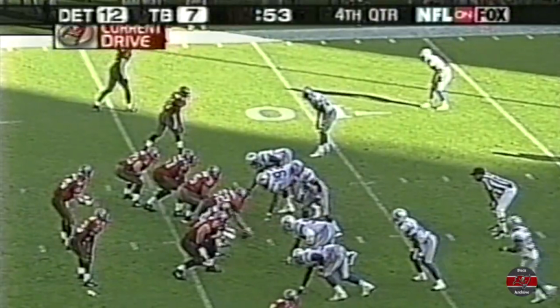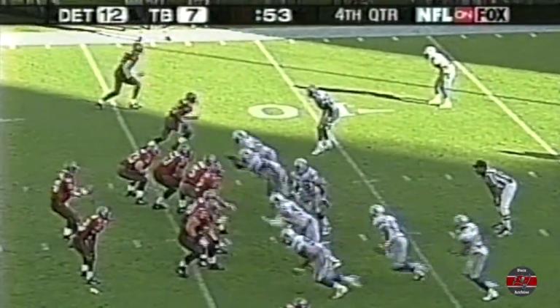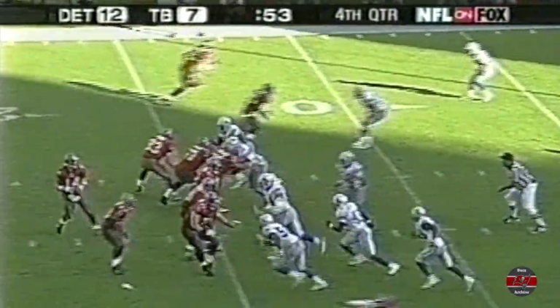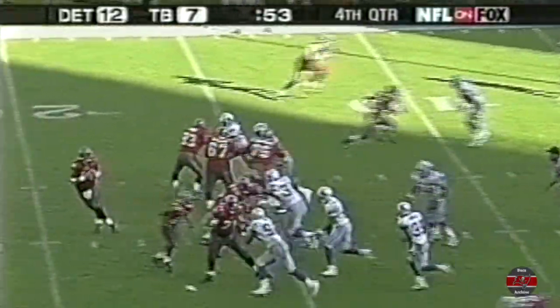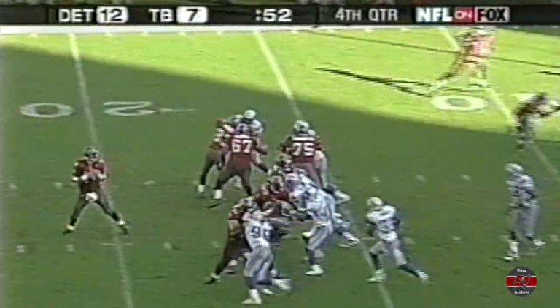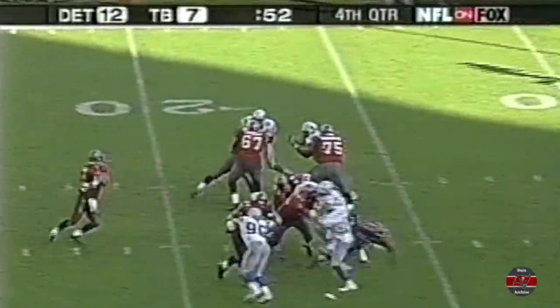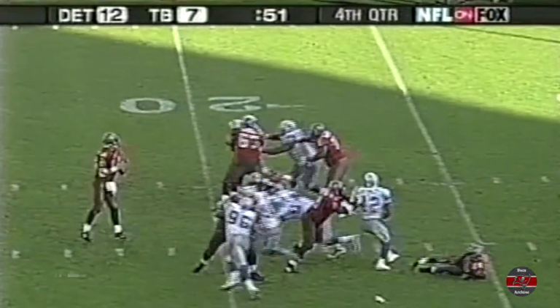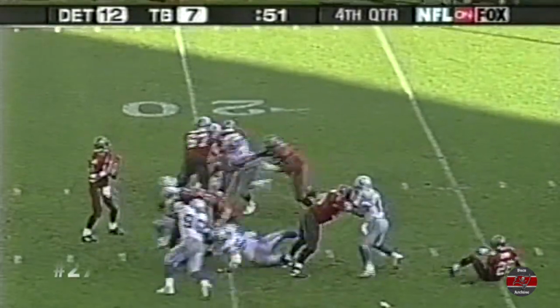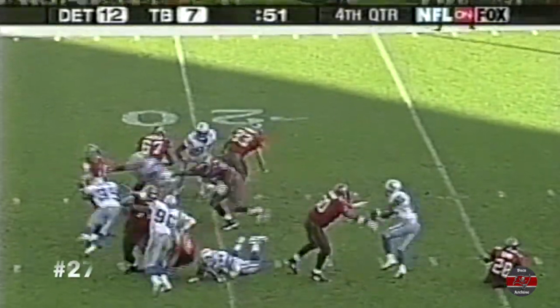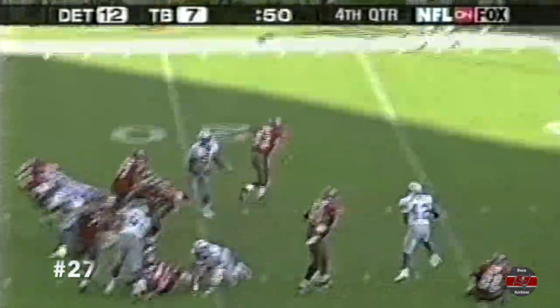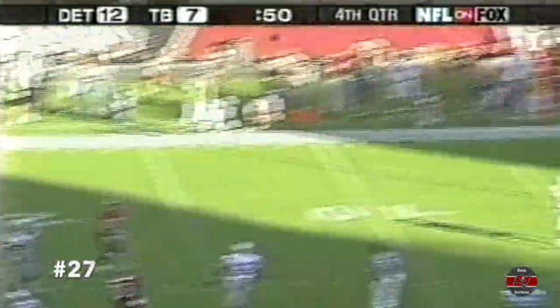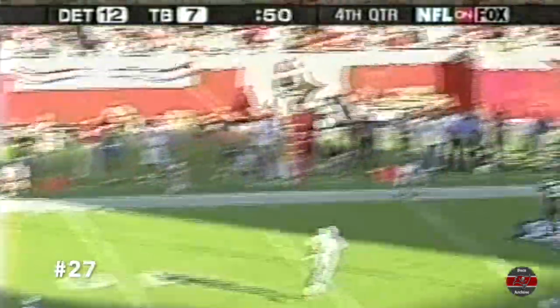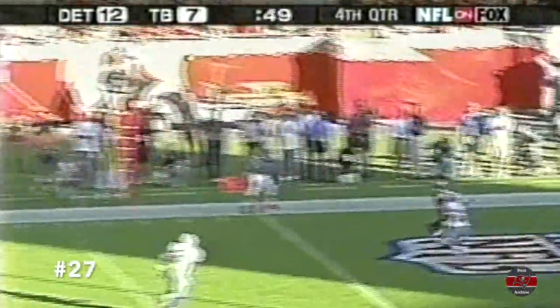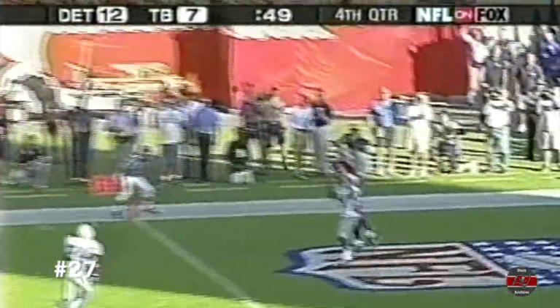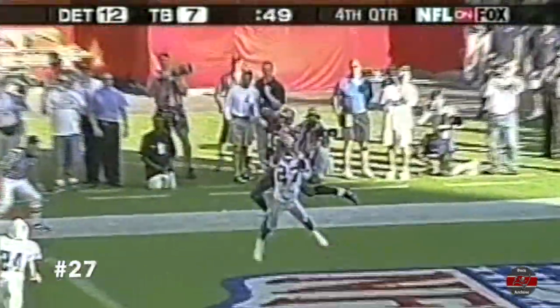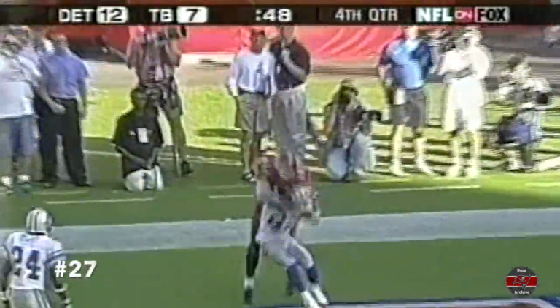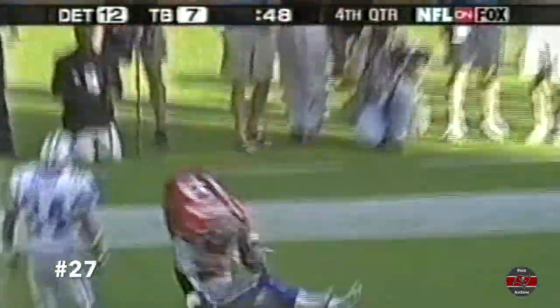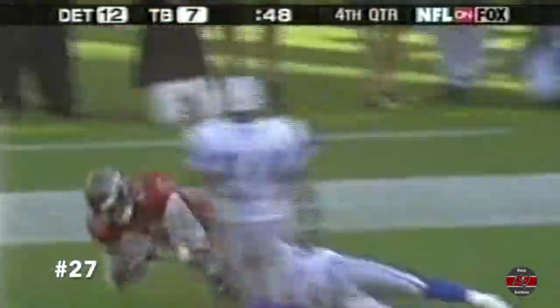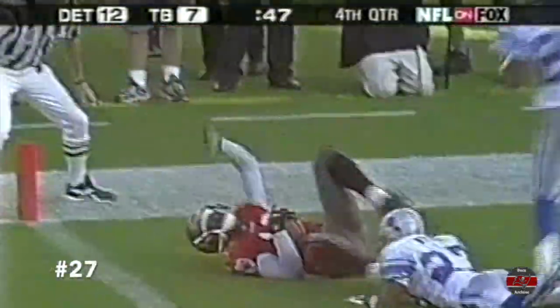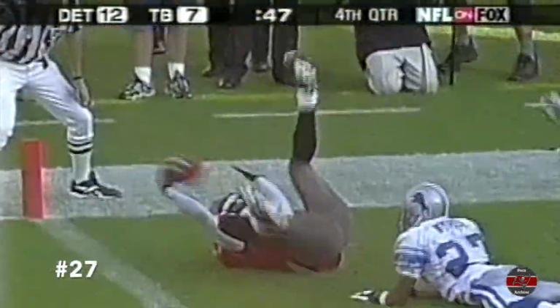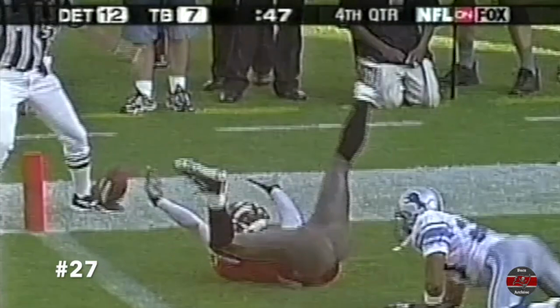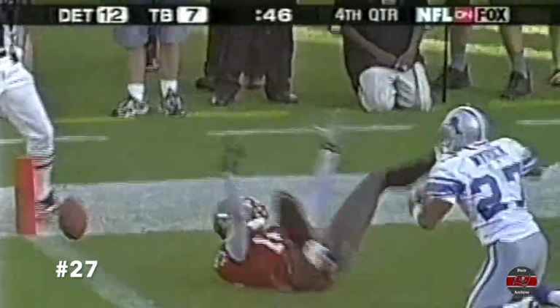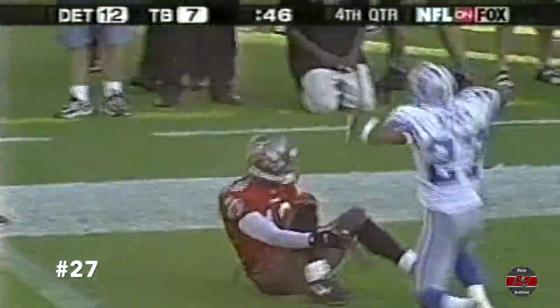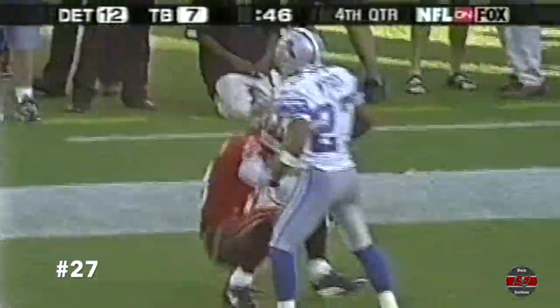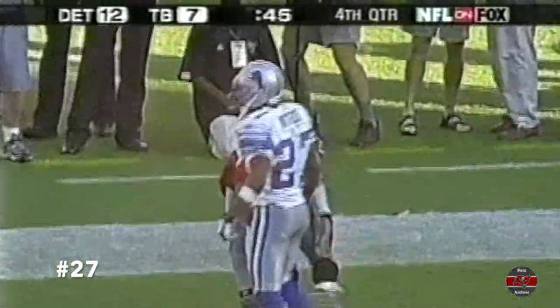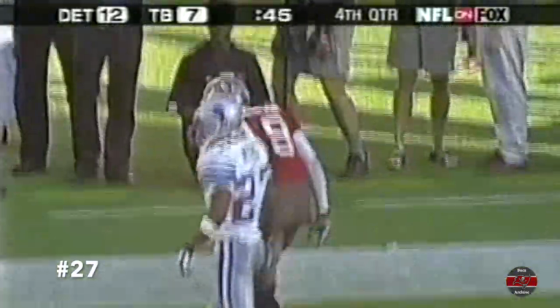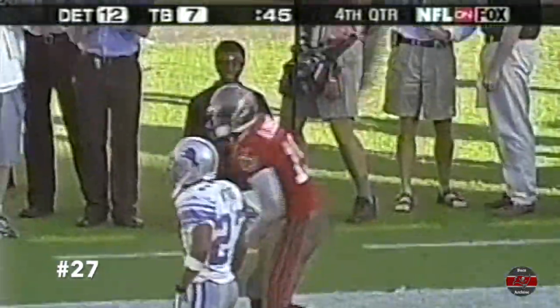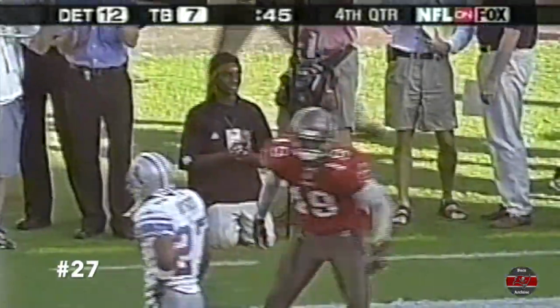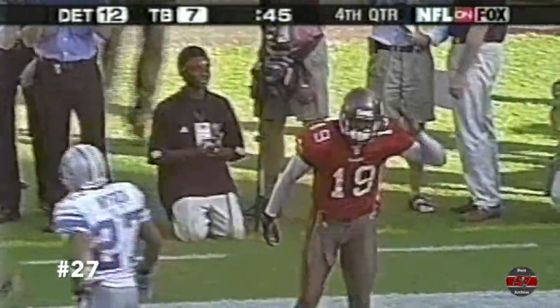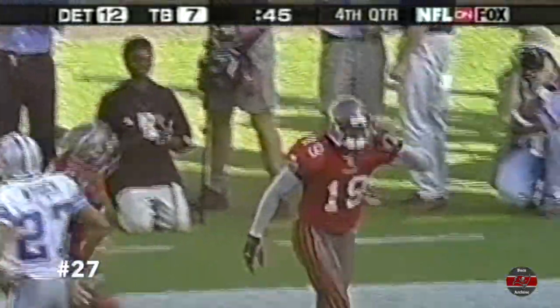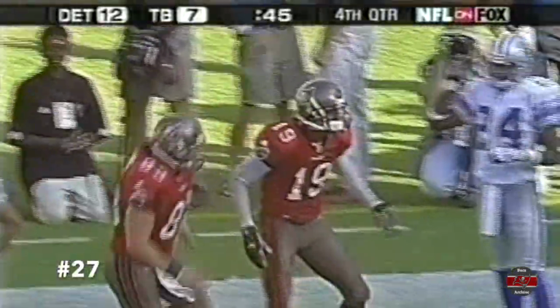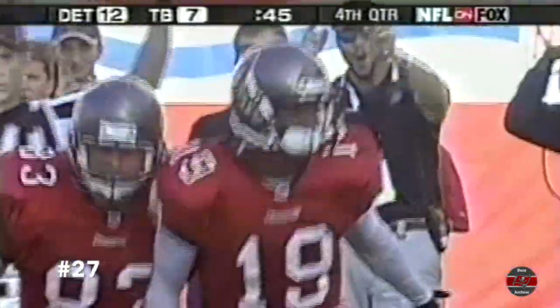Second down at 10. Pressure. Johnson — hit it. Hit it. It's like Keyshawn Johnson. What a catch.